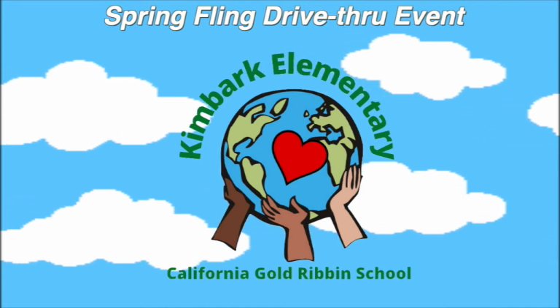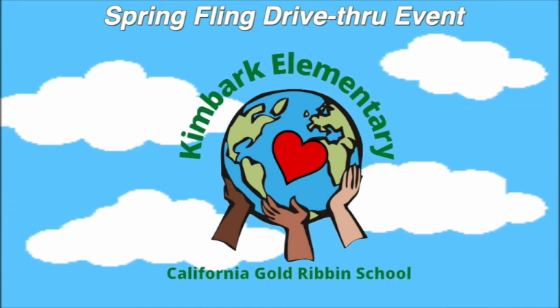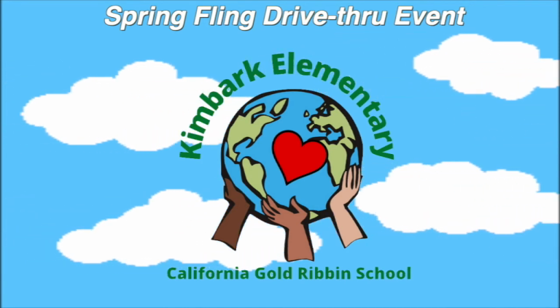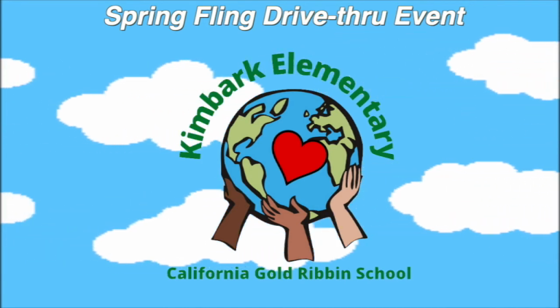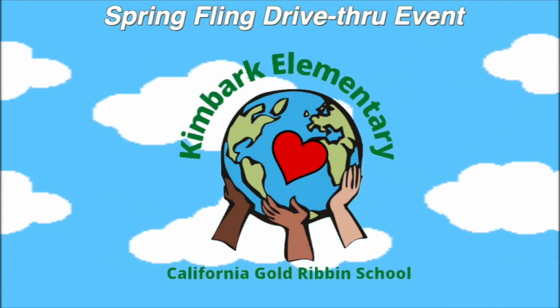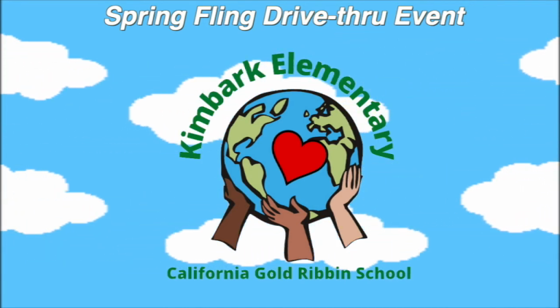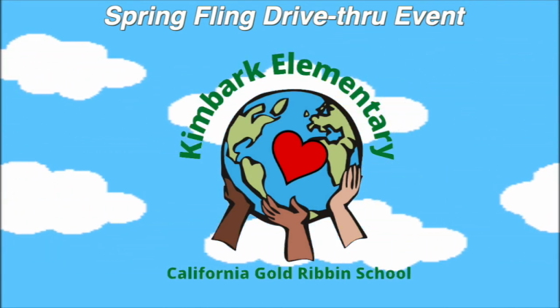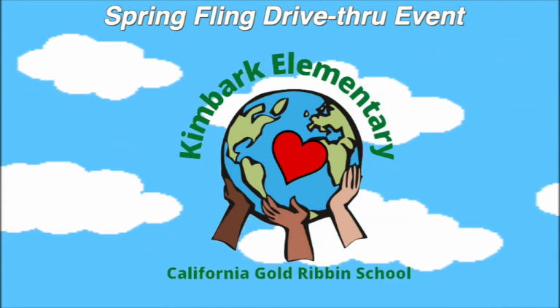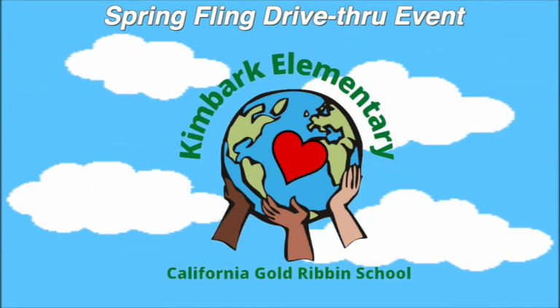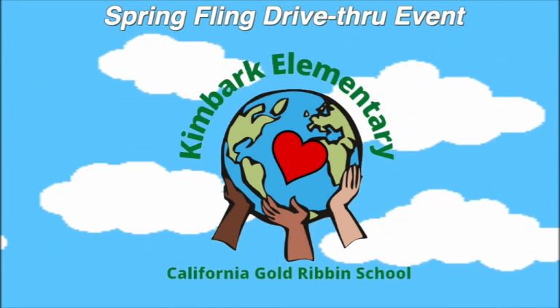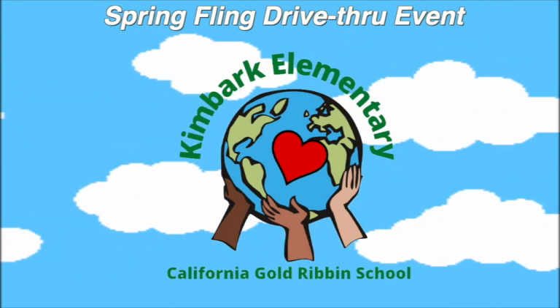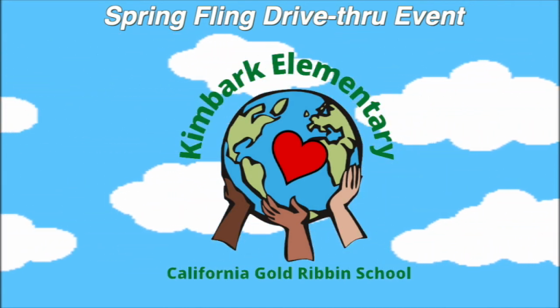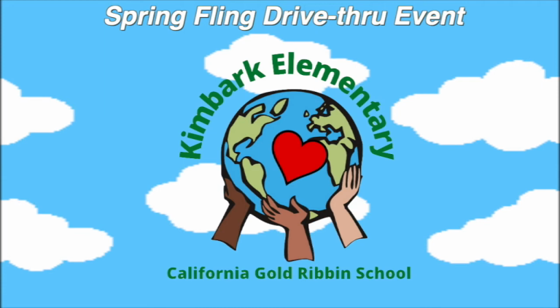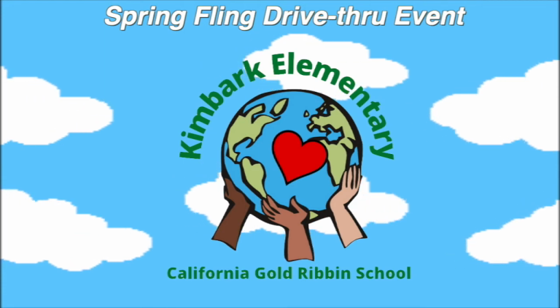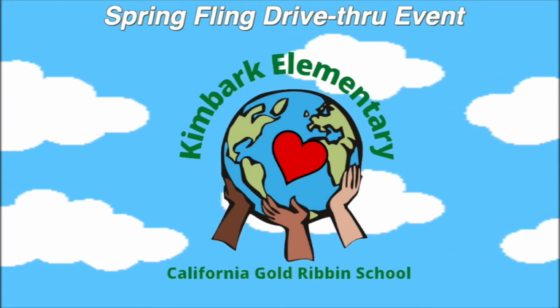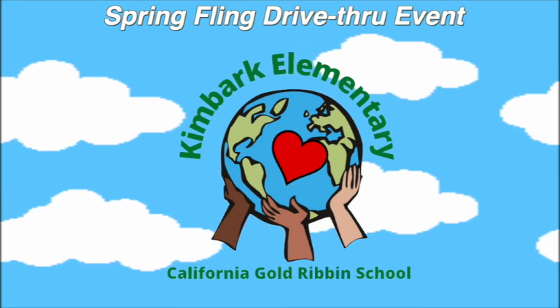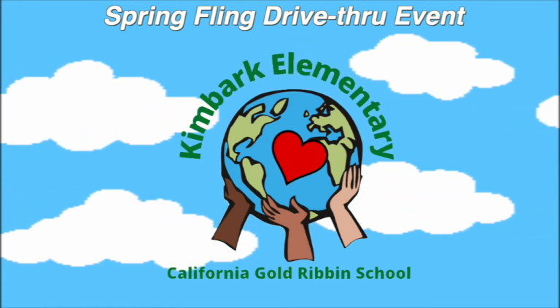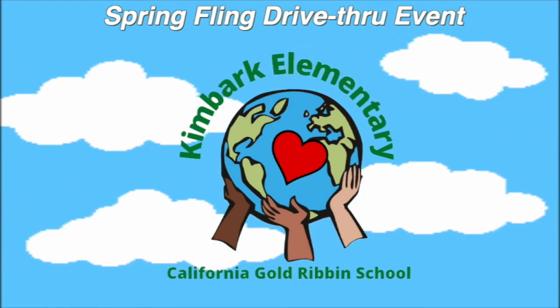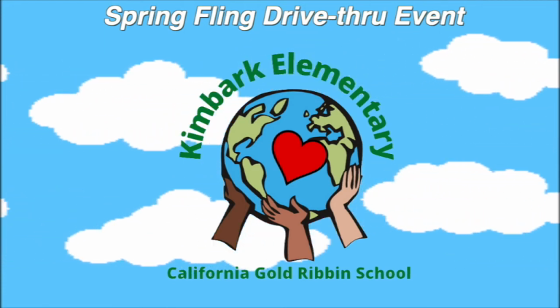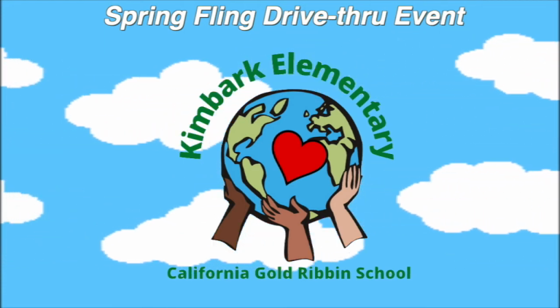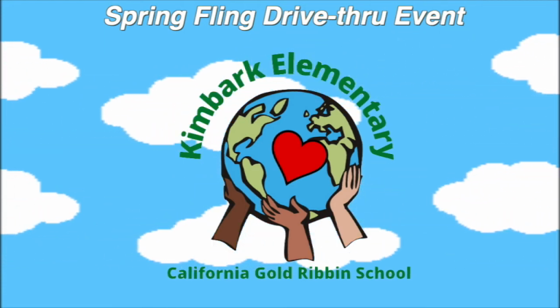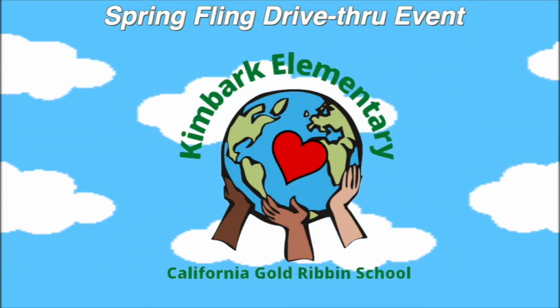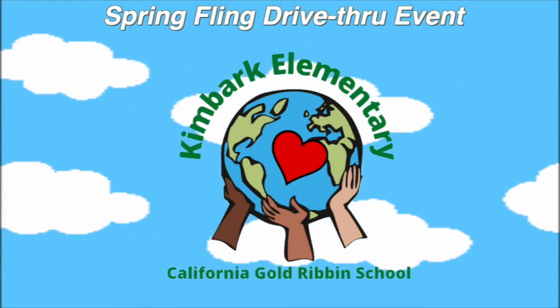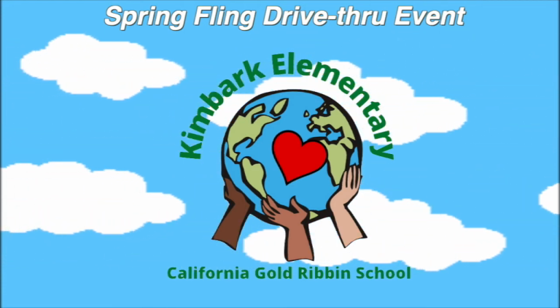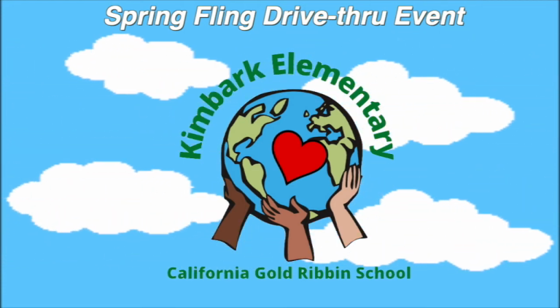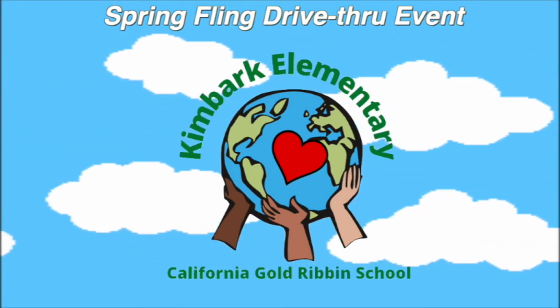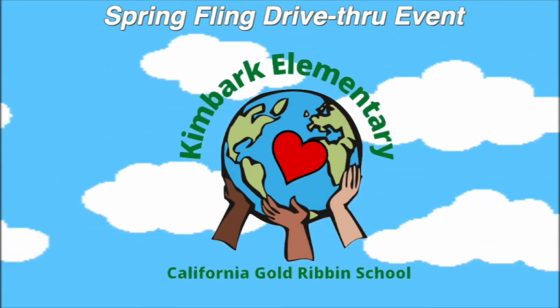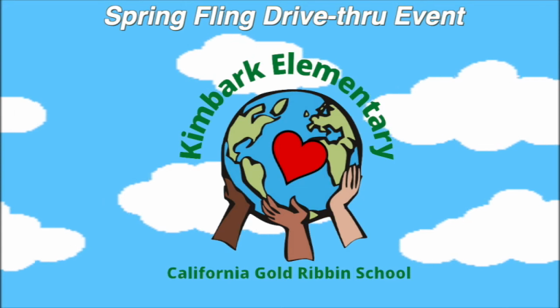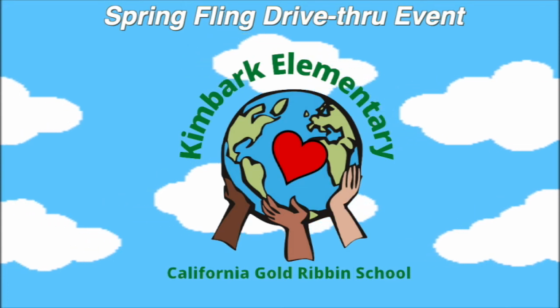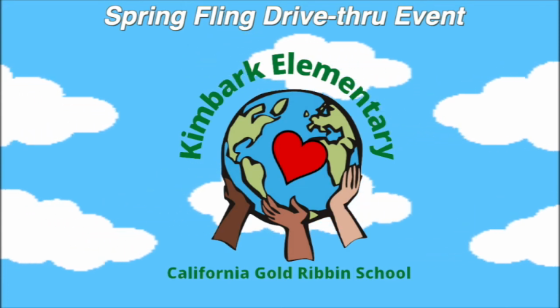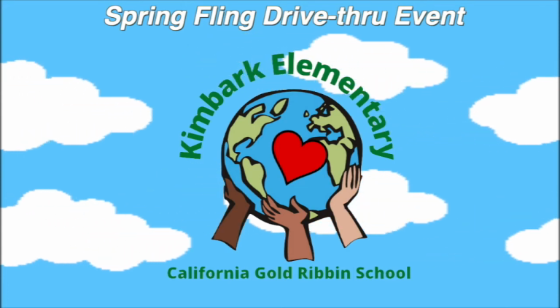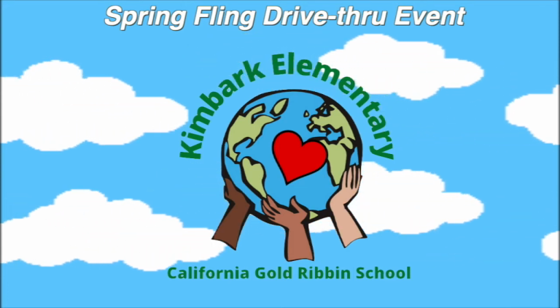One thing Ms. Lacey always says is that you have the power to make a difference no matter how young or old you are. So go out there and pick up trash, turn off a light, or plant a garden.